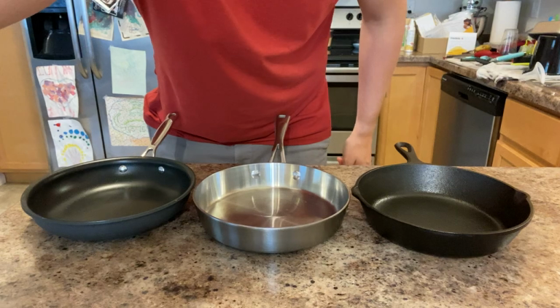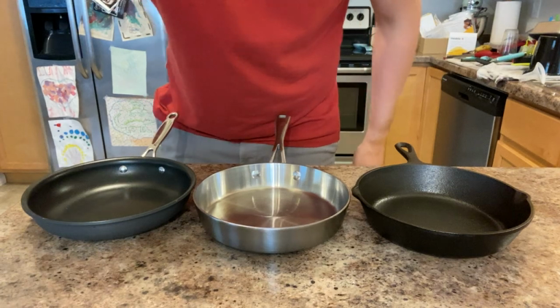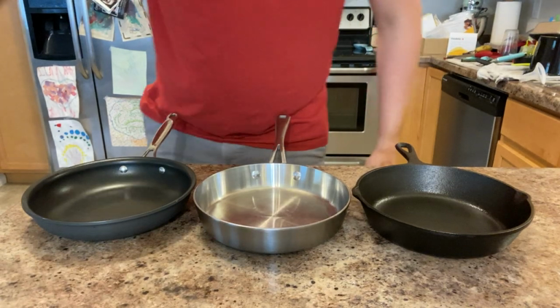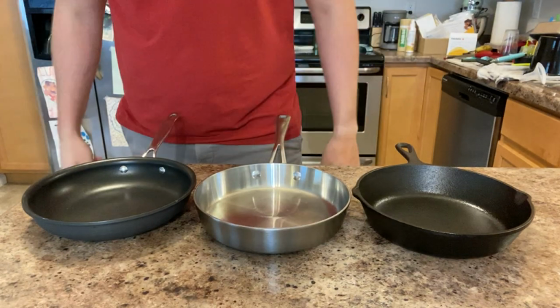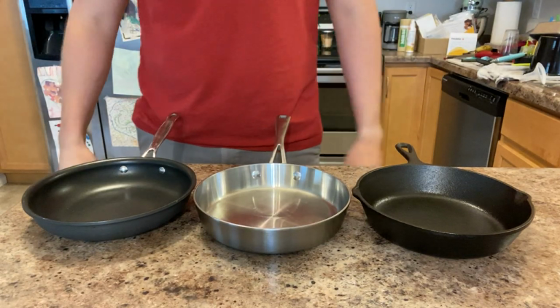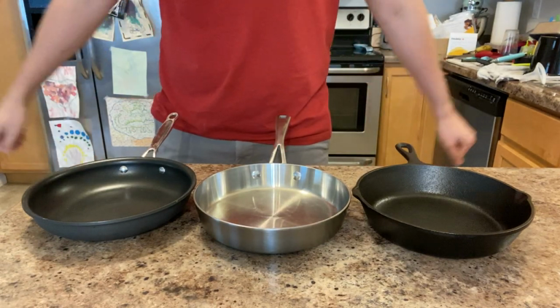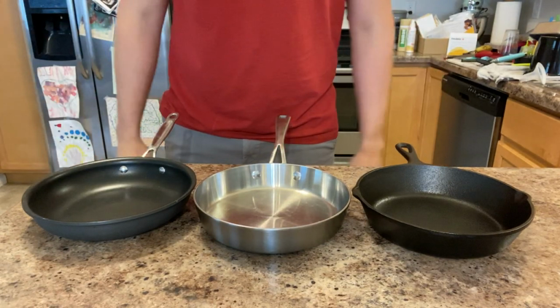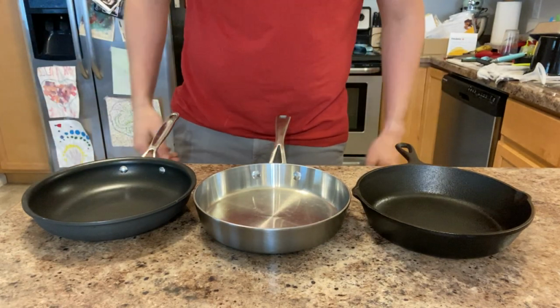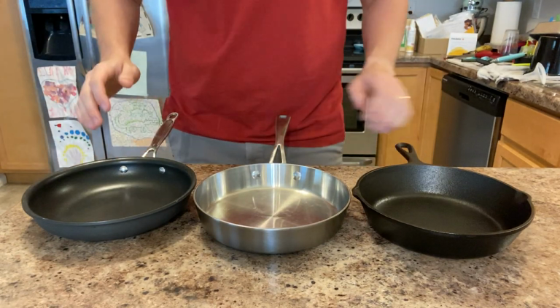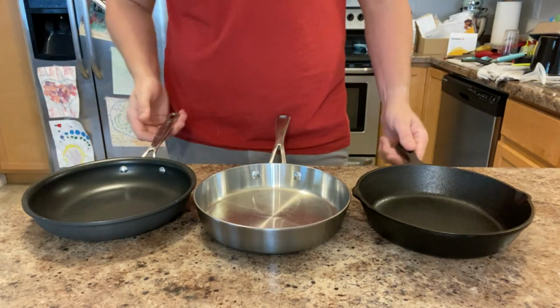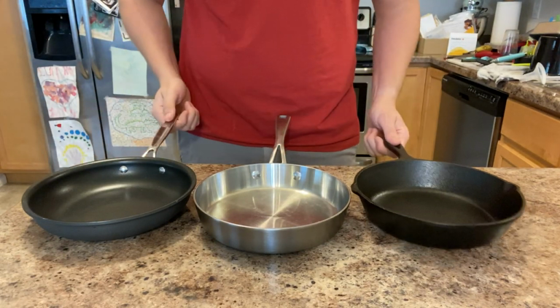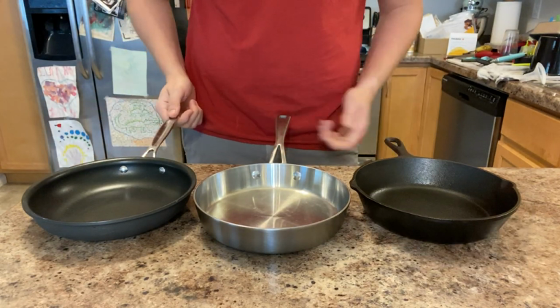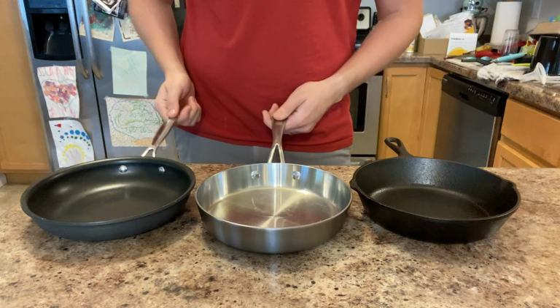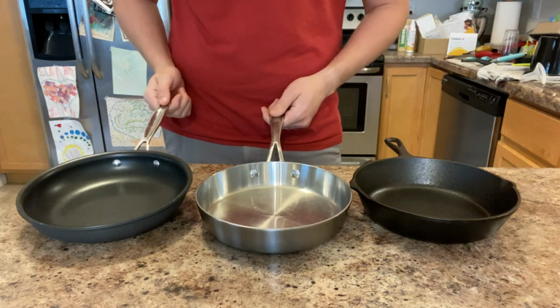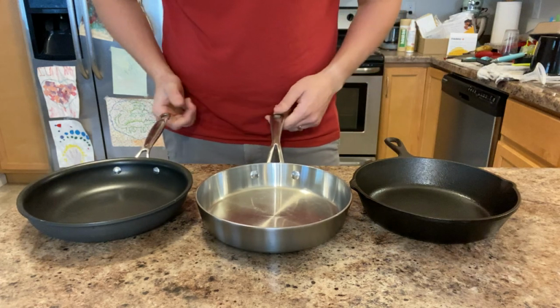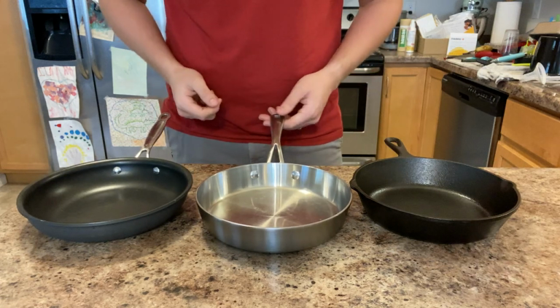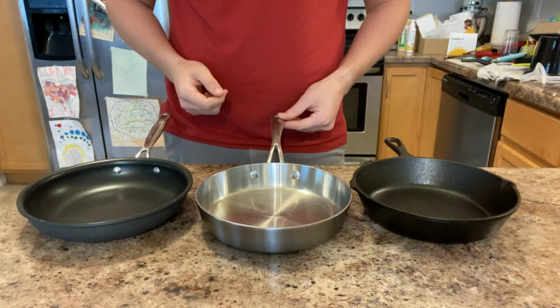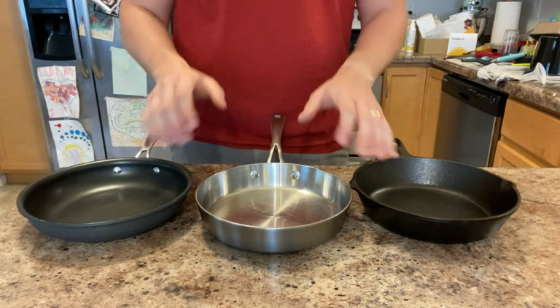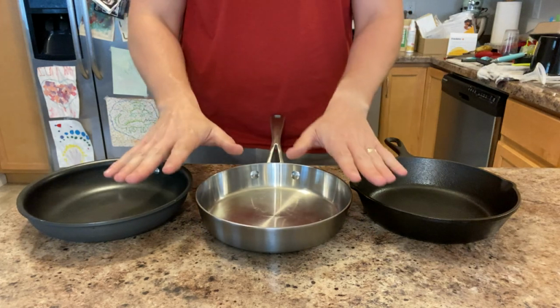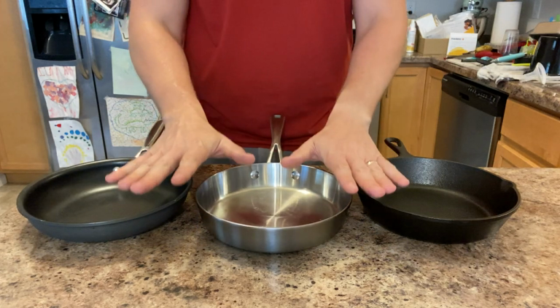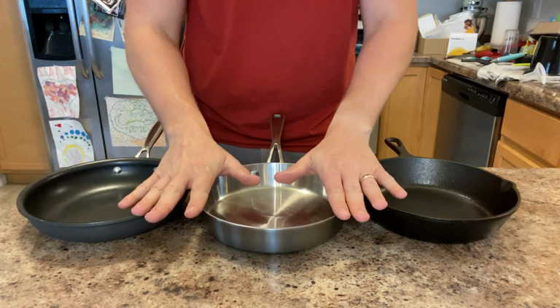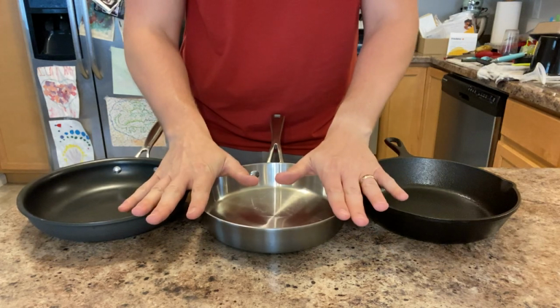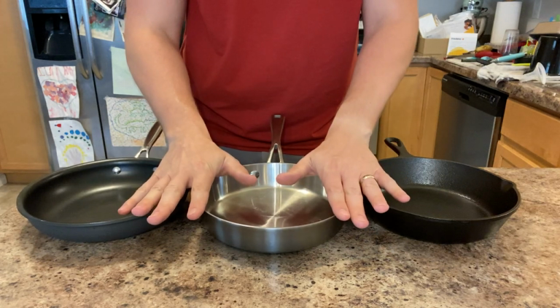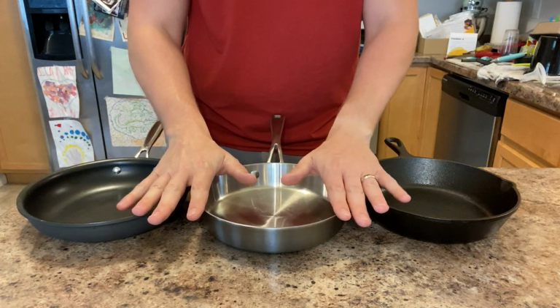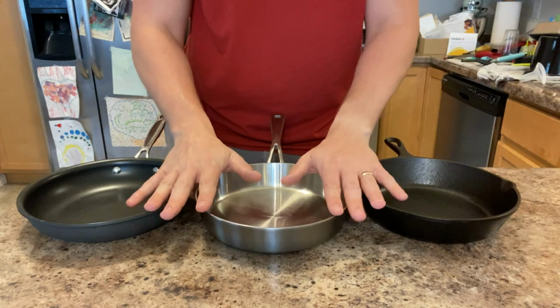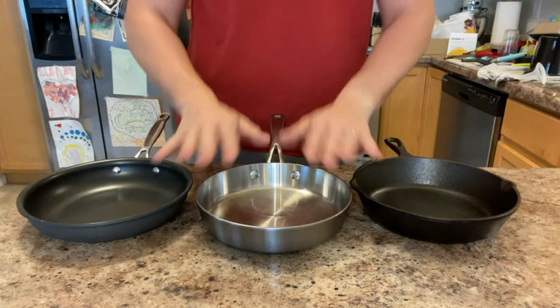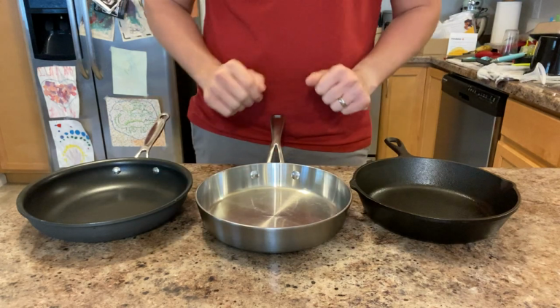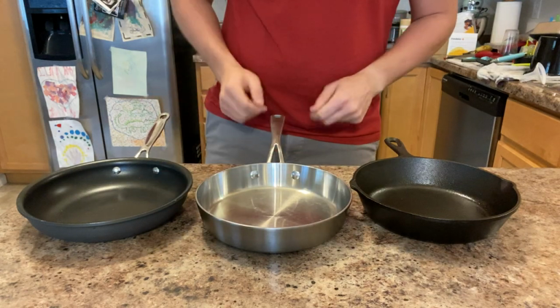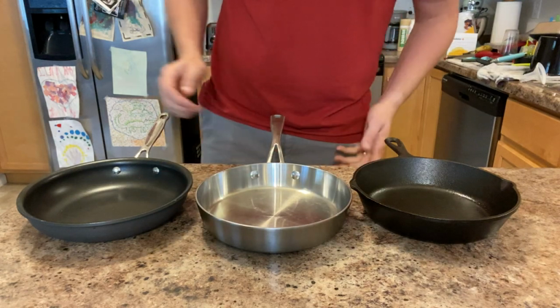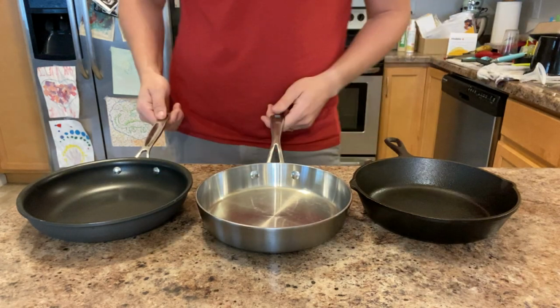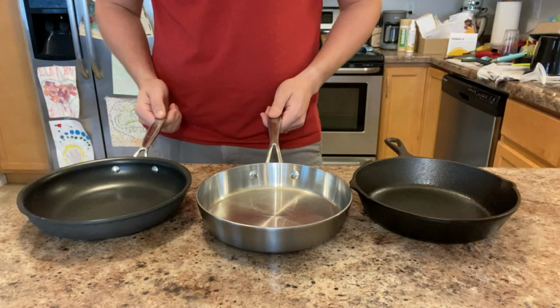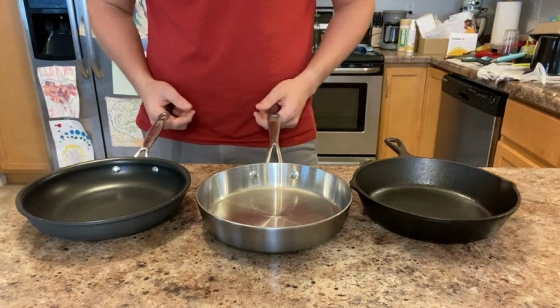Hey guys, this is Justin back with an Engineer's Perspective, and today I'm going to be doing a video that's a little bit different than my norm — we're going to be giving my engineer's perspective on cookware materials, specifically fry pans.